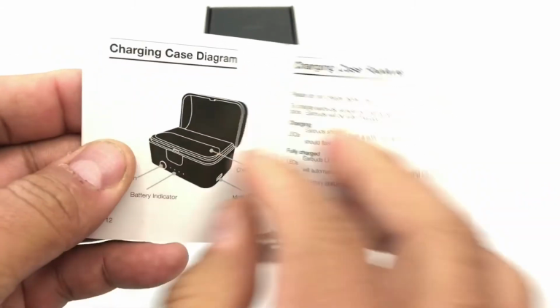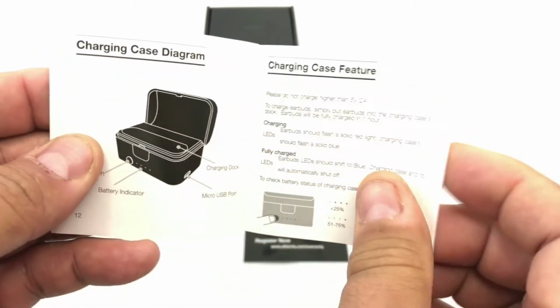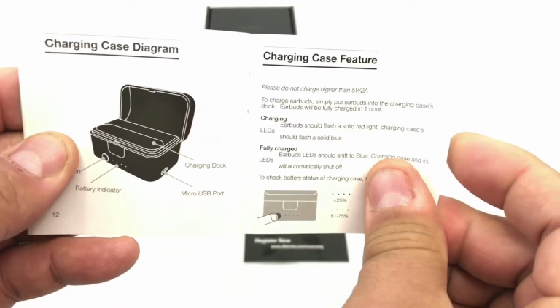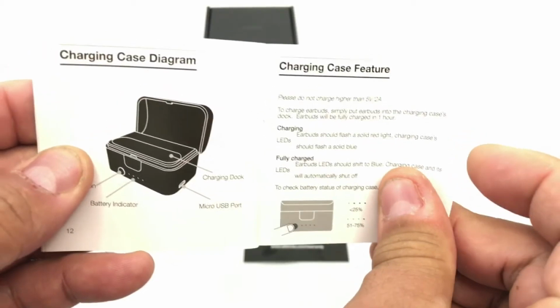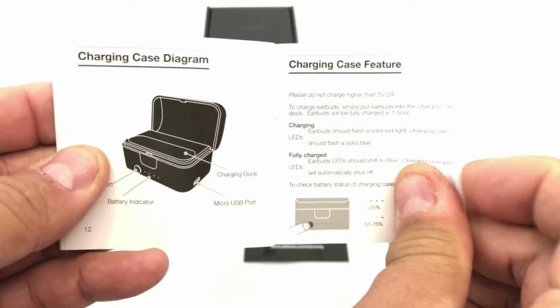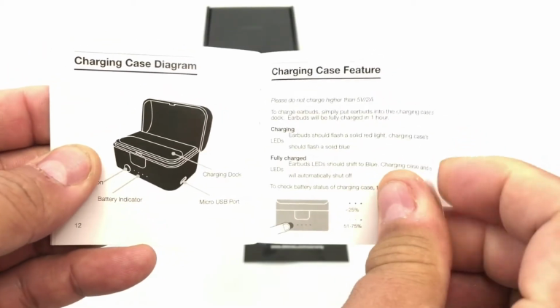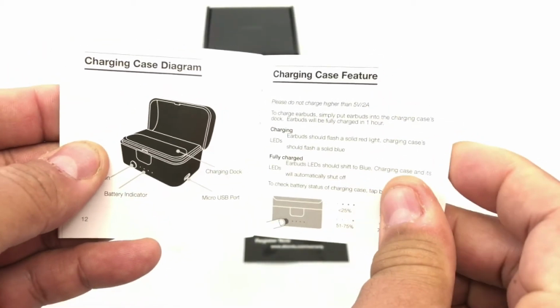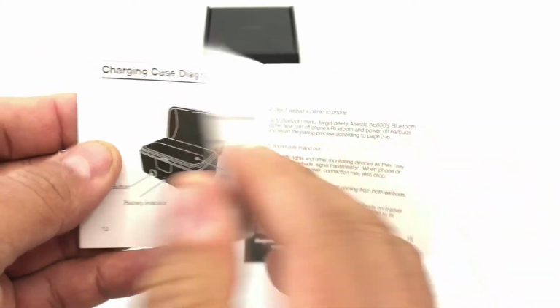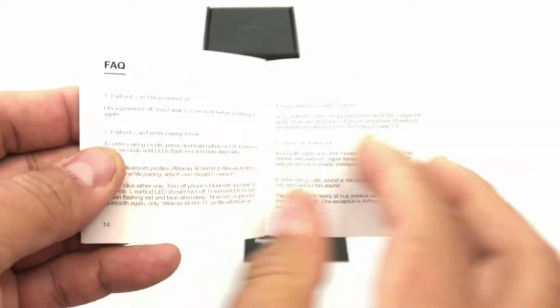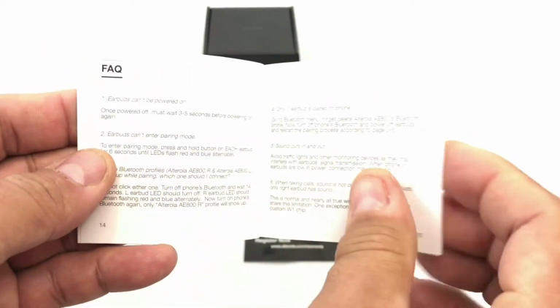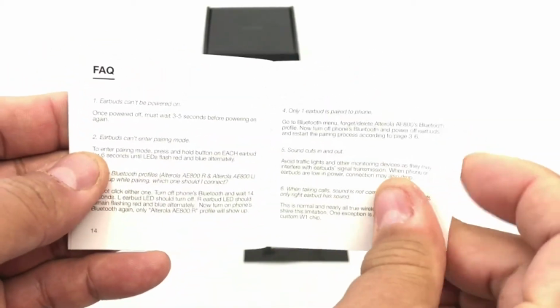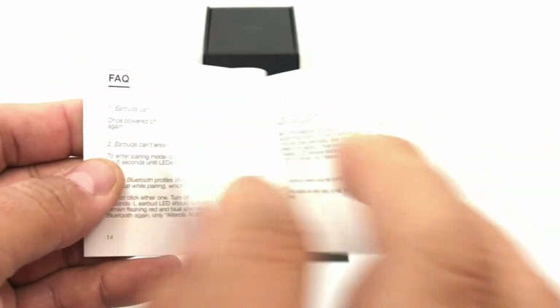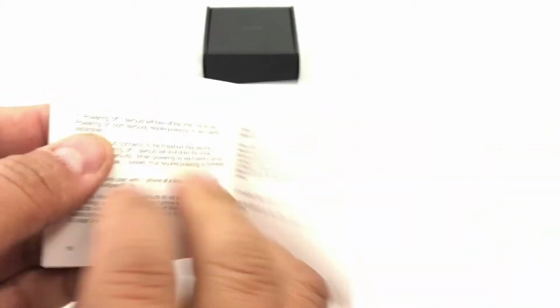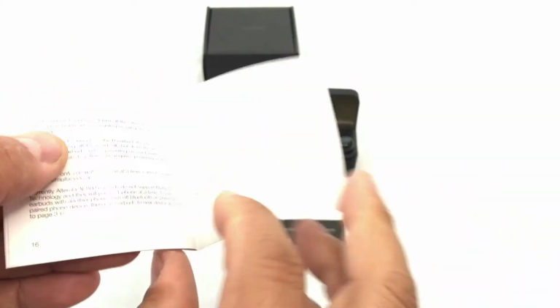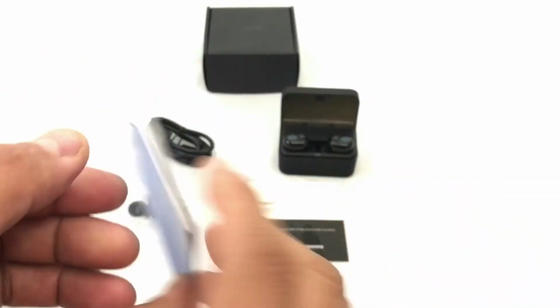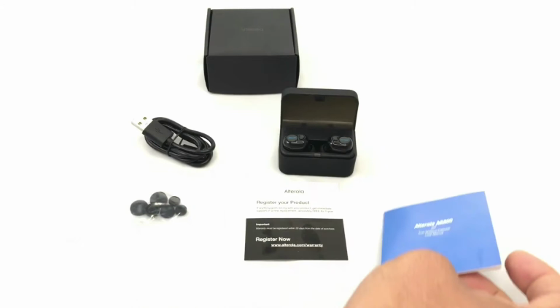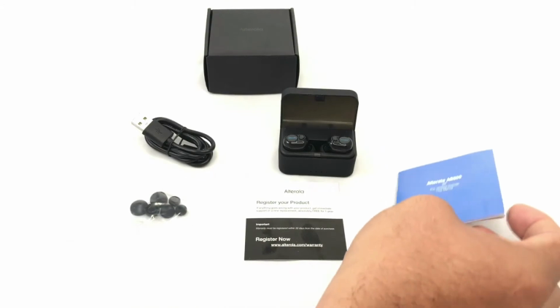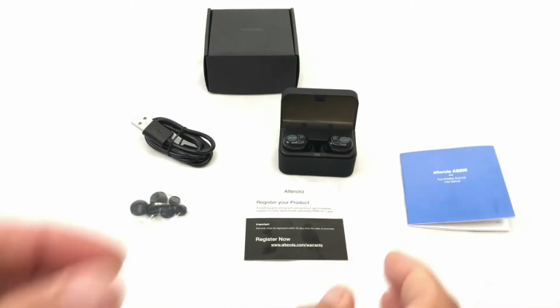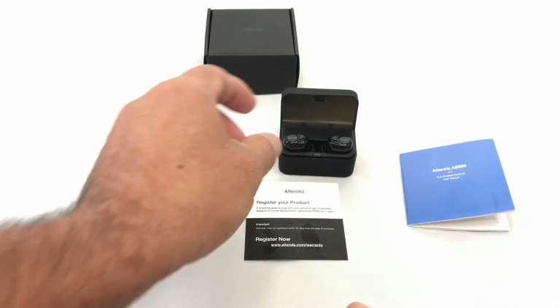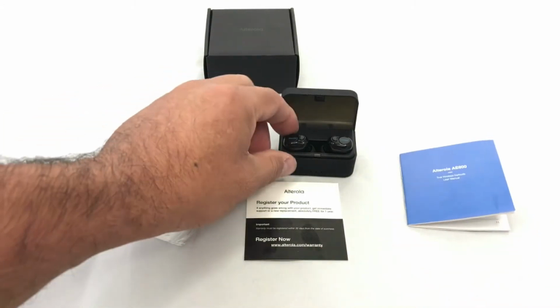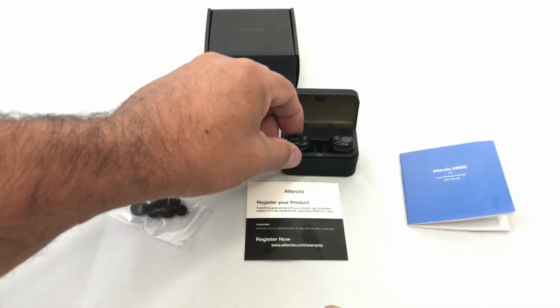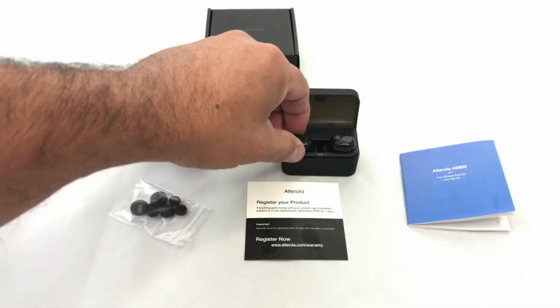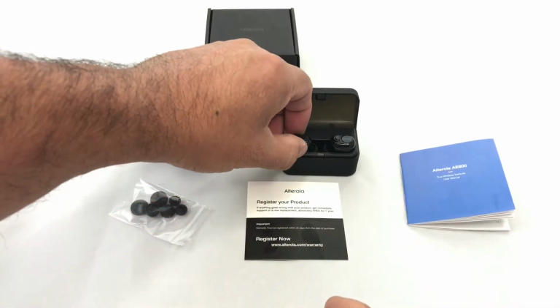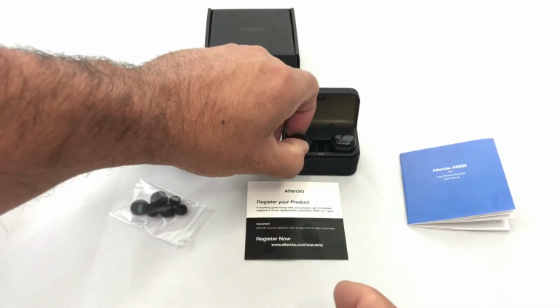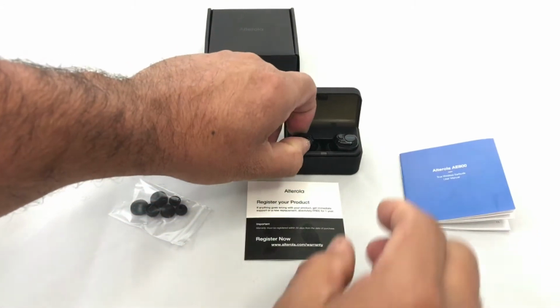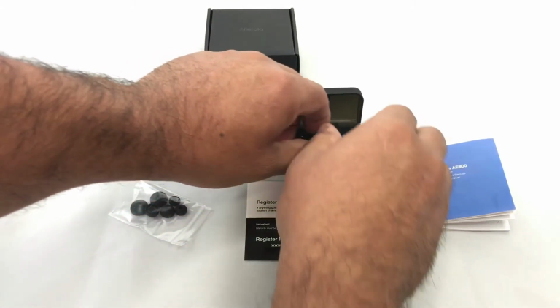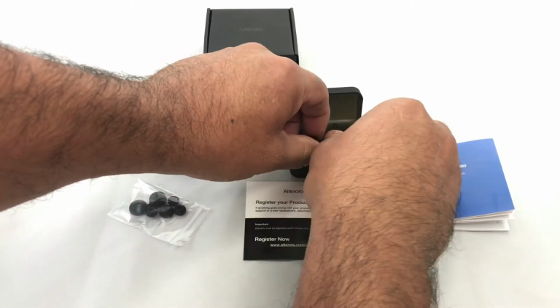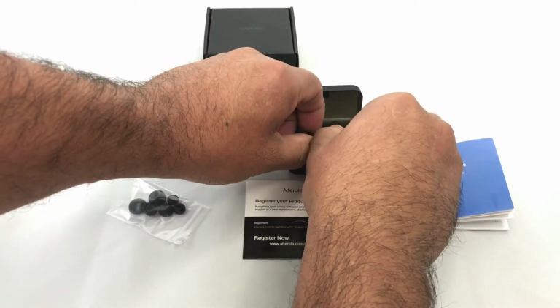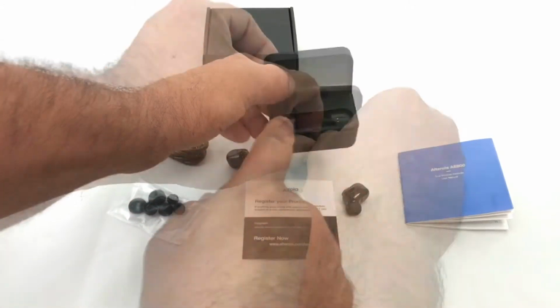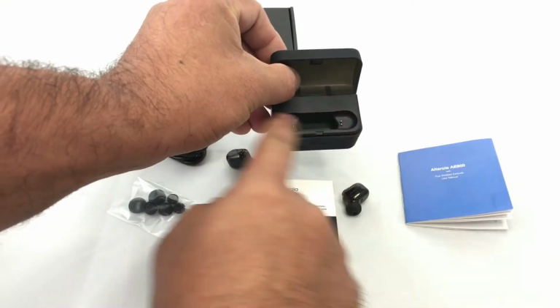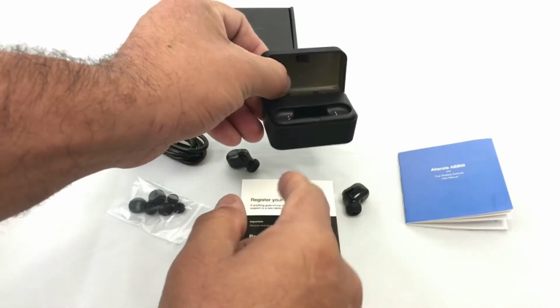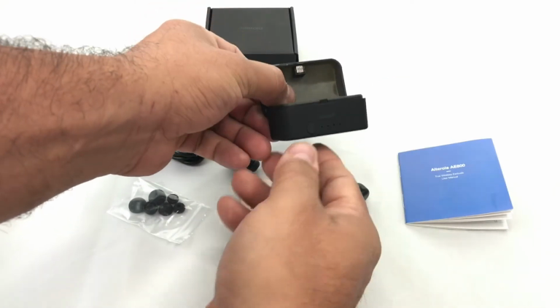How to charge it — the case is a charger, it's a battery. Just put them here and they start charging. You've got left and right, and they magnetize.